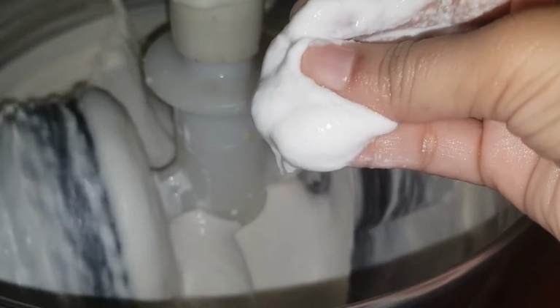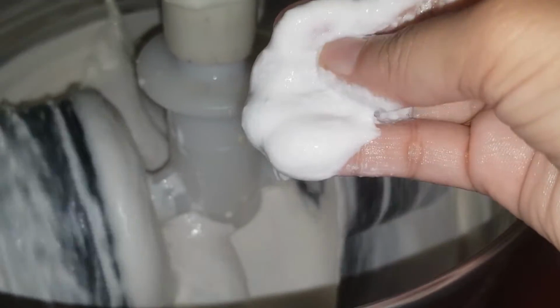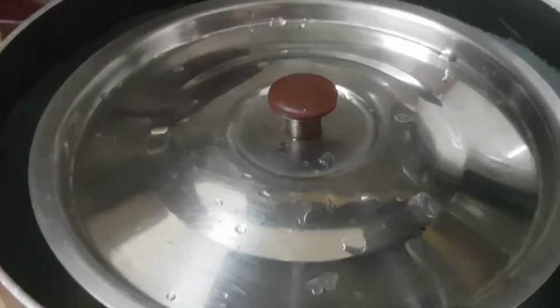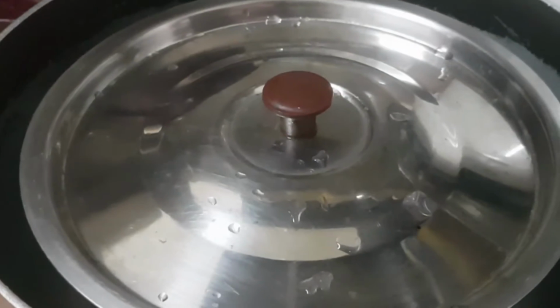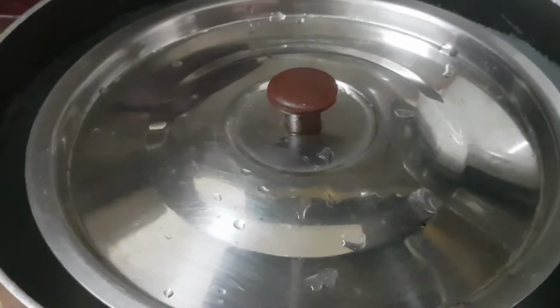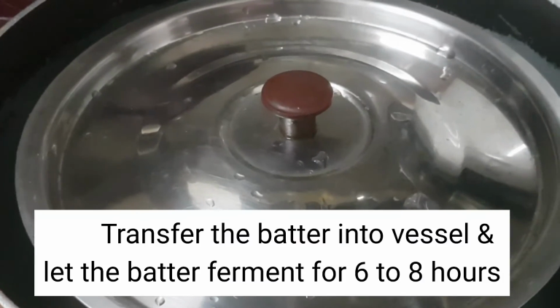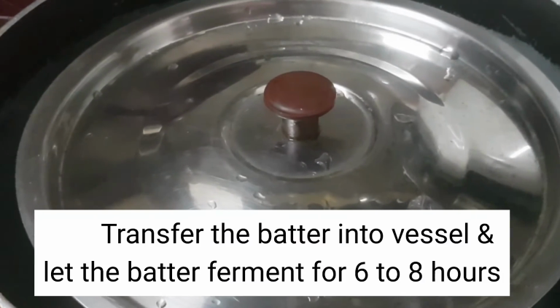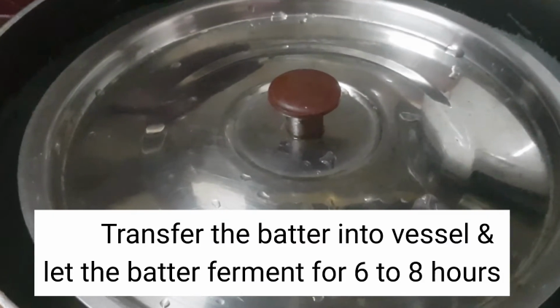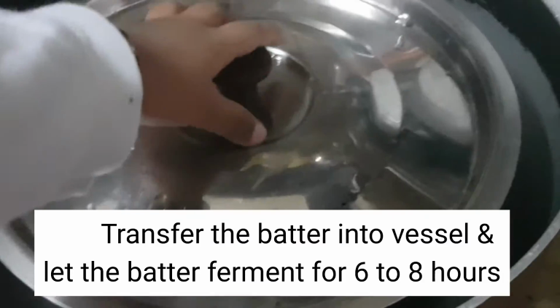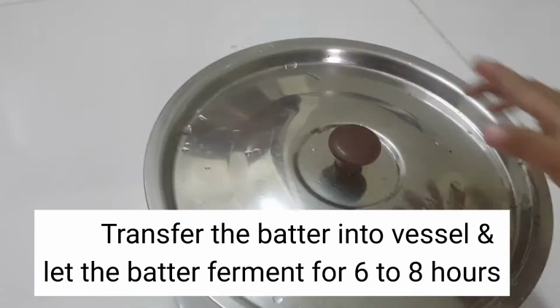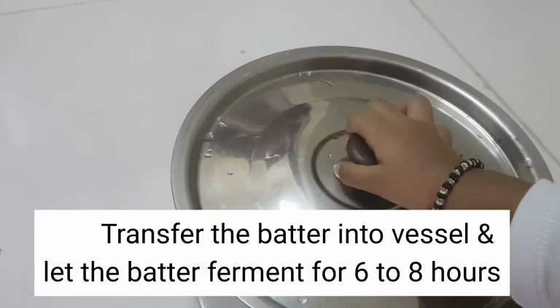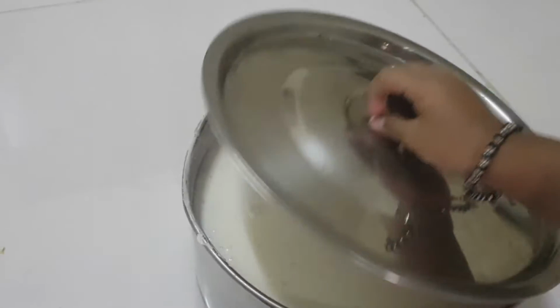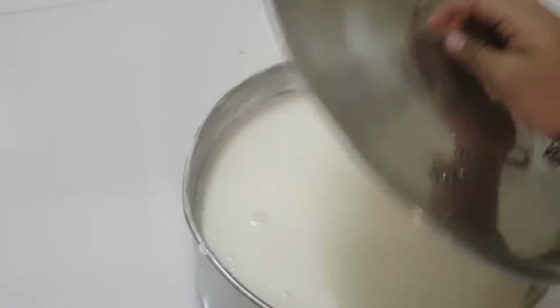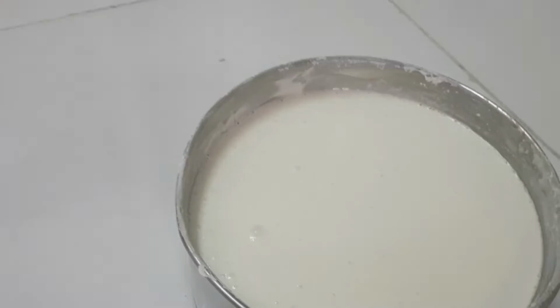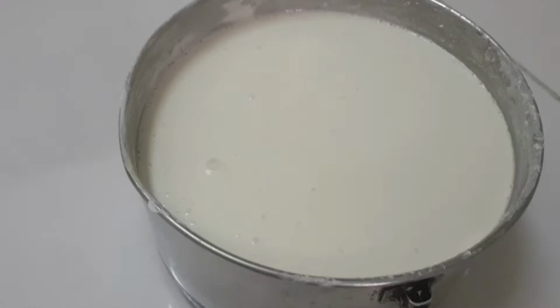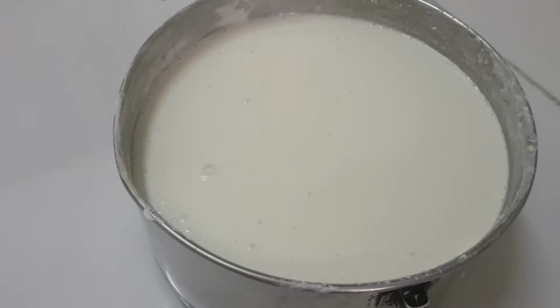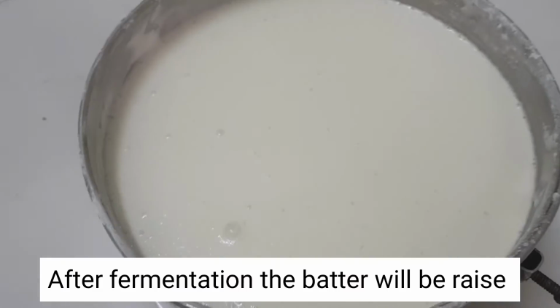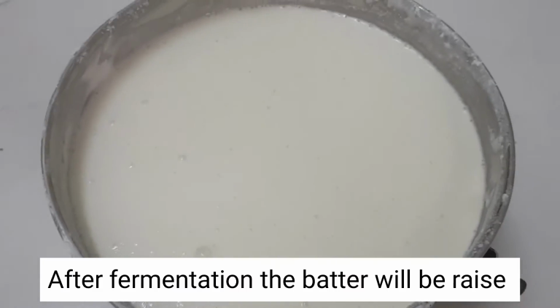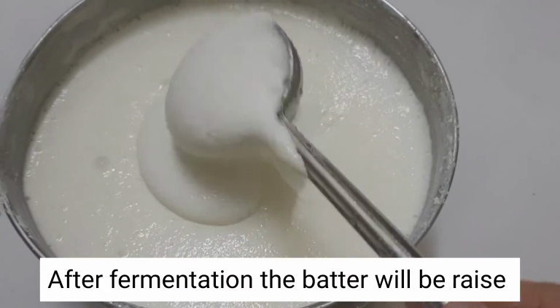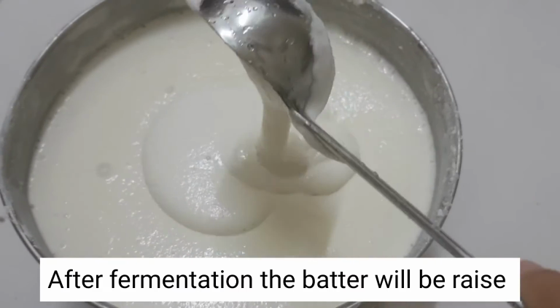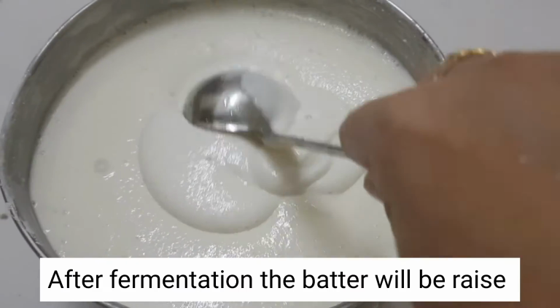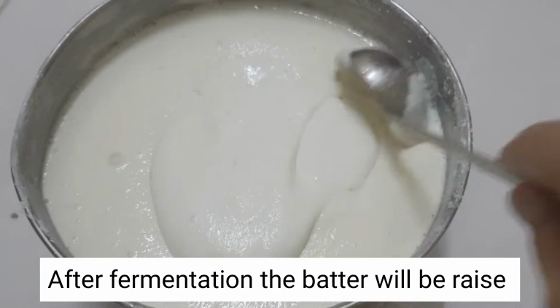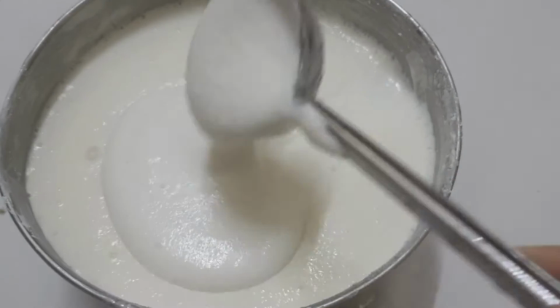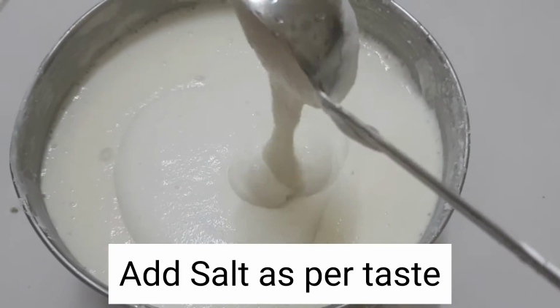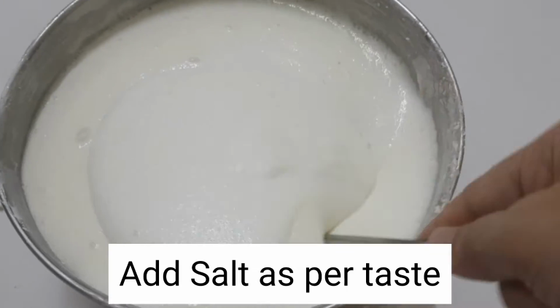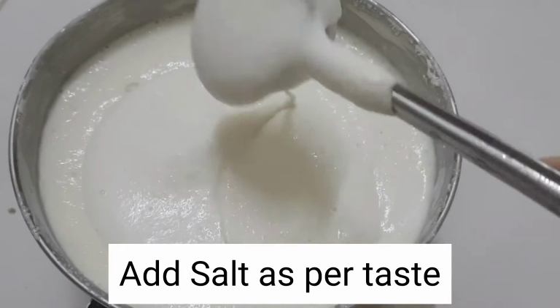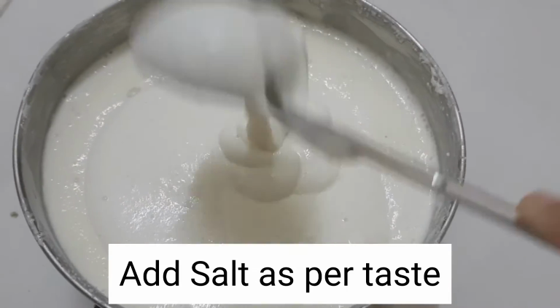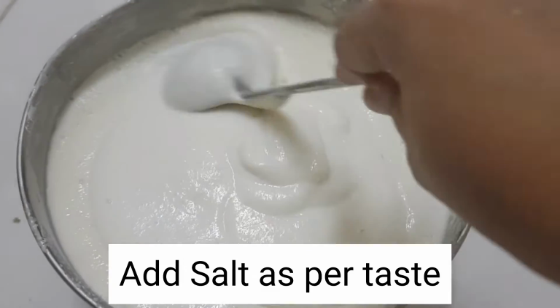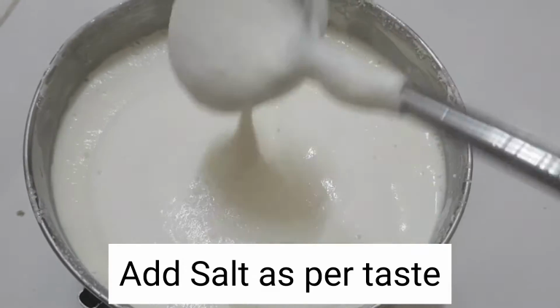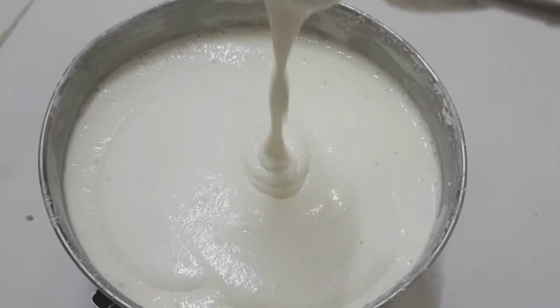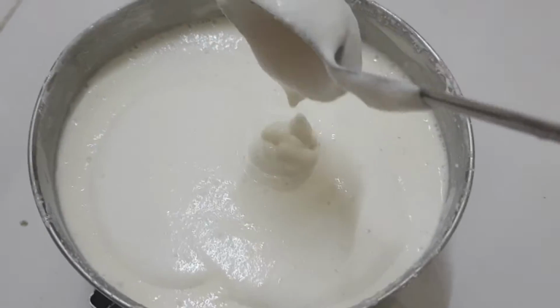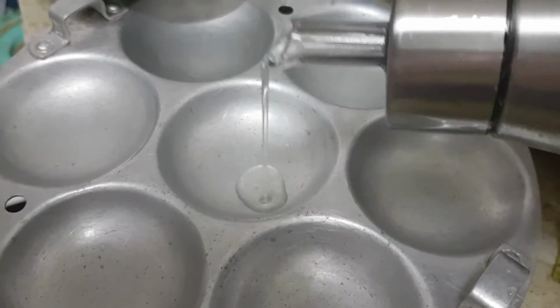Transfer the batter to a large vessel and keep it aside for around 6-8 hours for fermentation. Once the fermentation is done, the batter will rise. Add salt as per your taste and mix it gently.